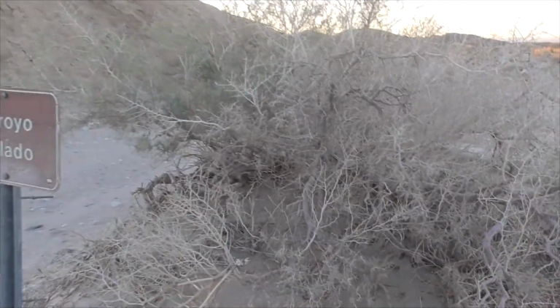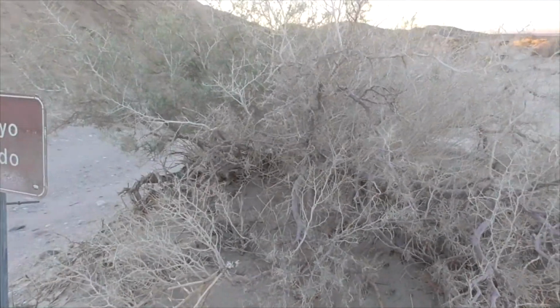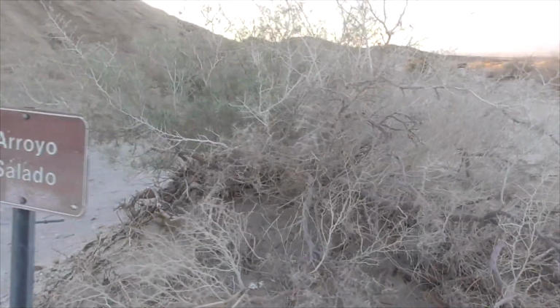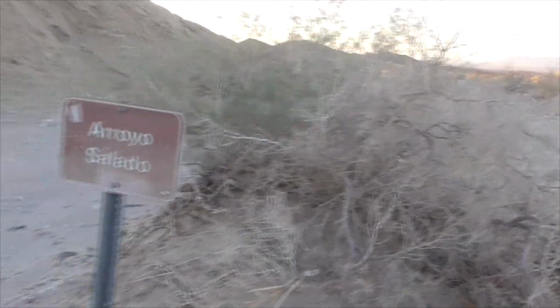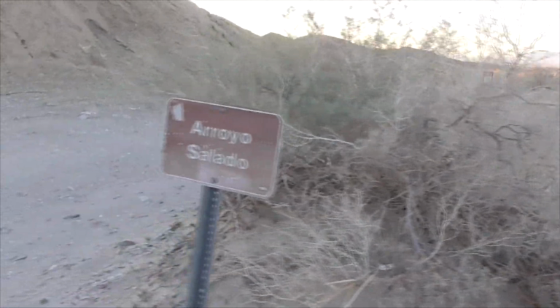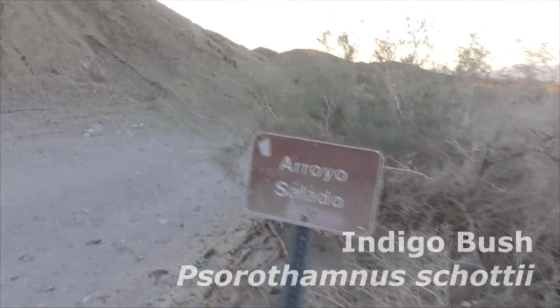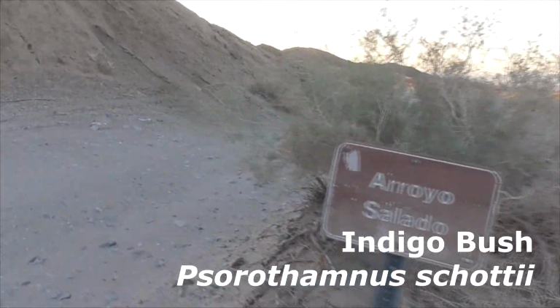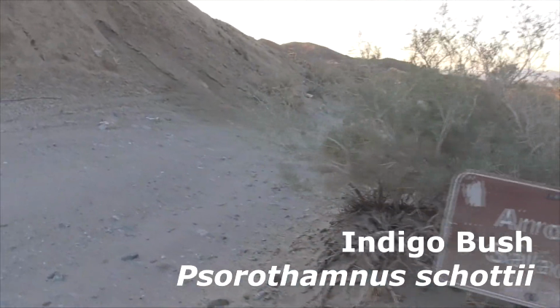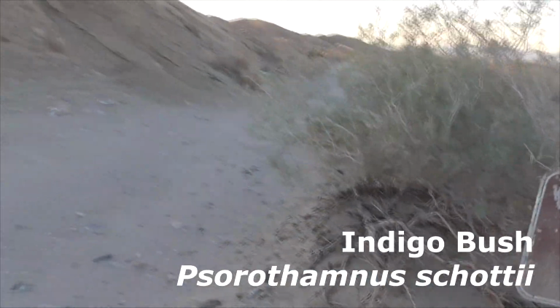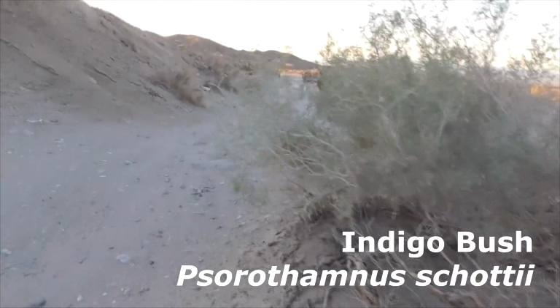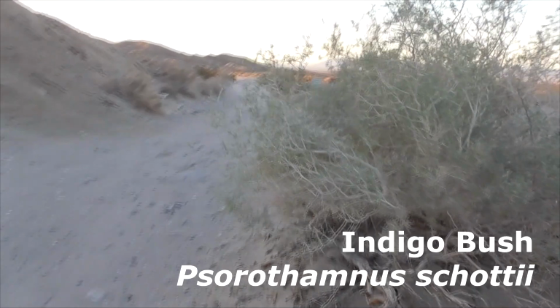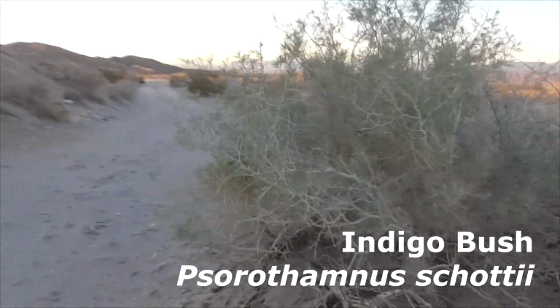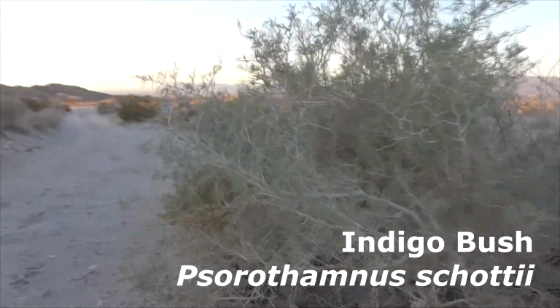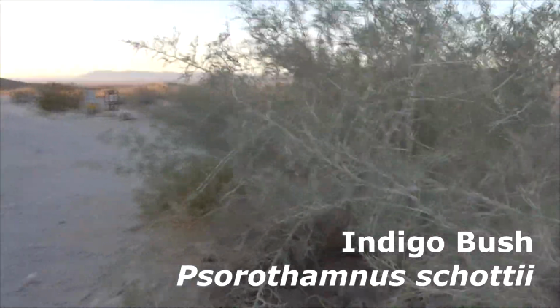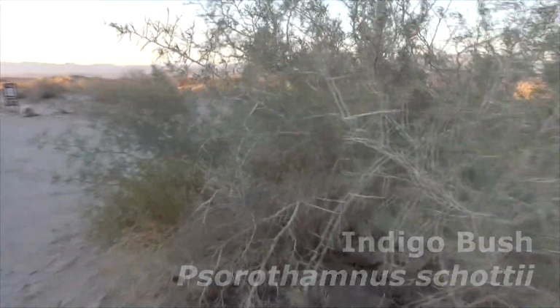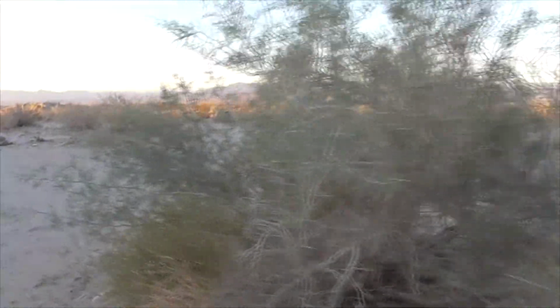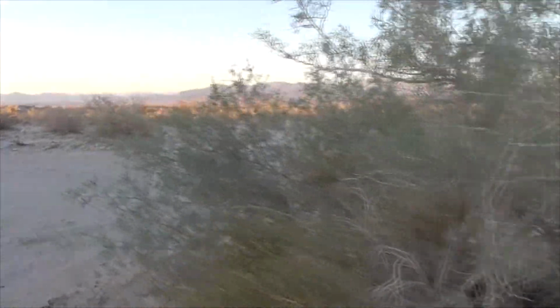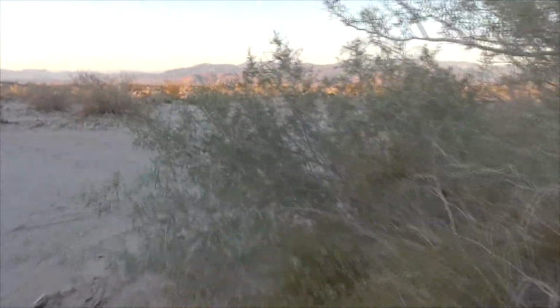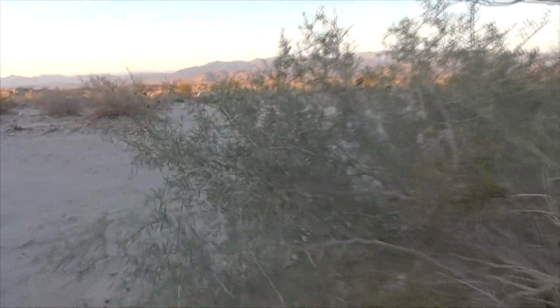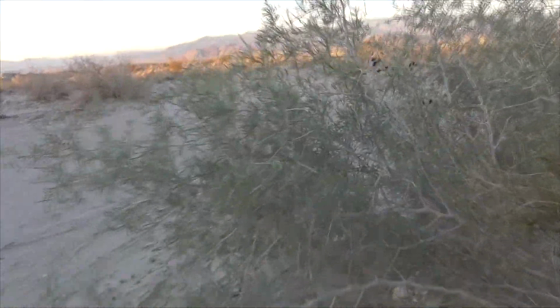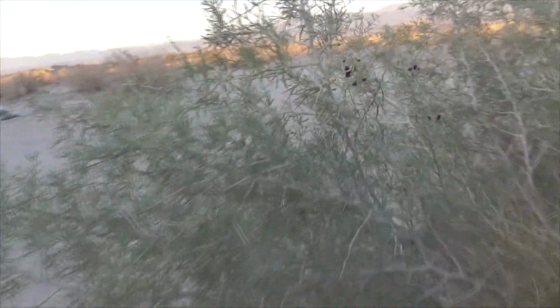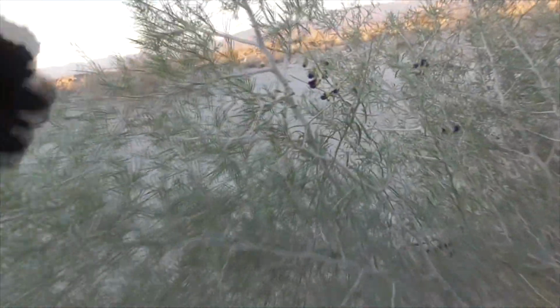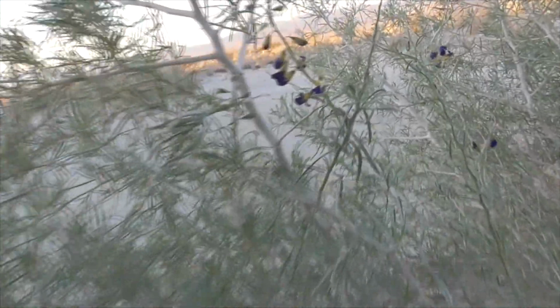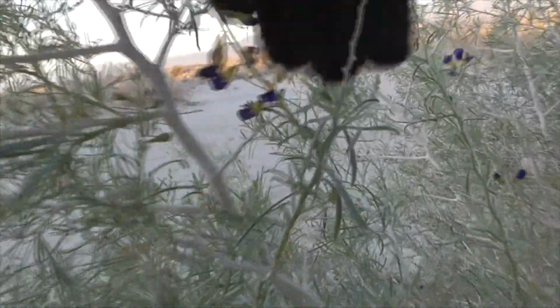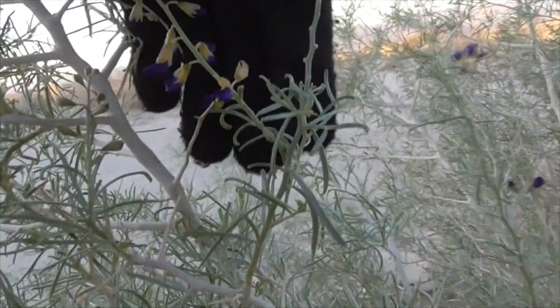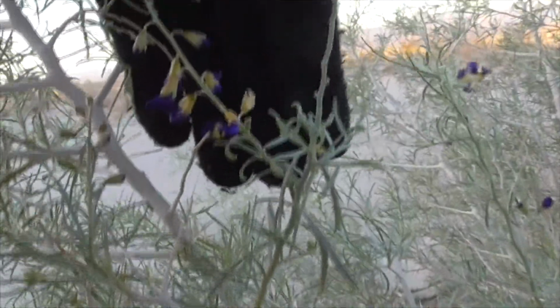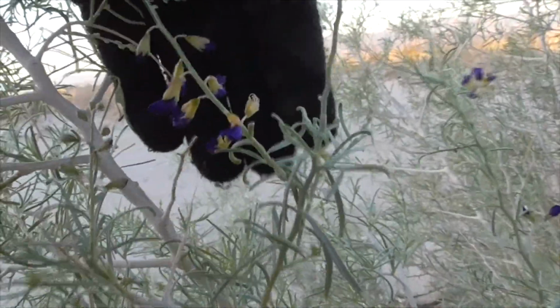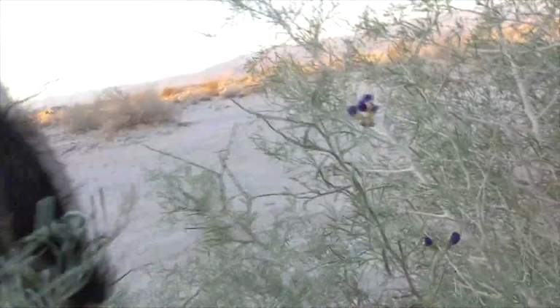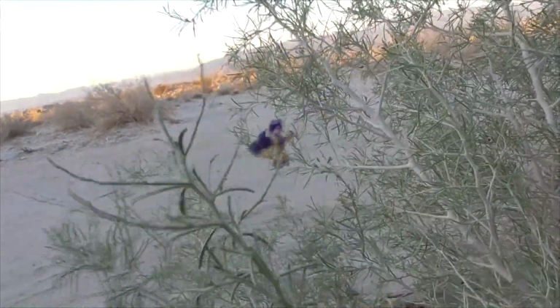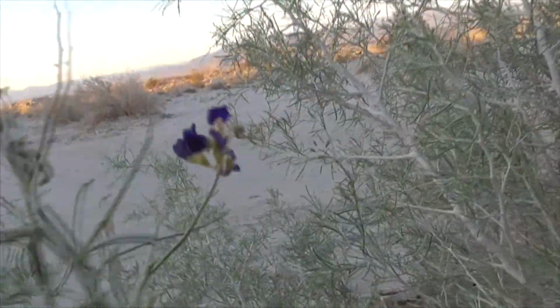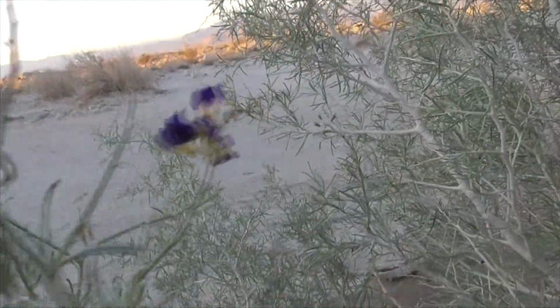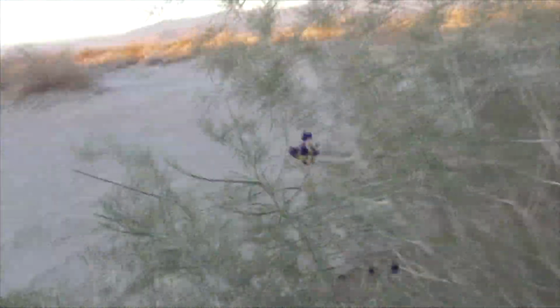This guy here is a desert indigo — this is a sorothamnus plant. Looks like a smoke tree. Look at this: beautiful little indigo flowers coming in. Isn't that great?